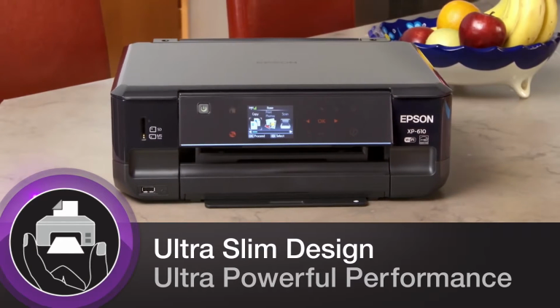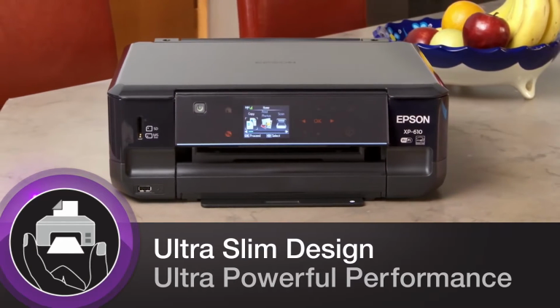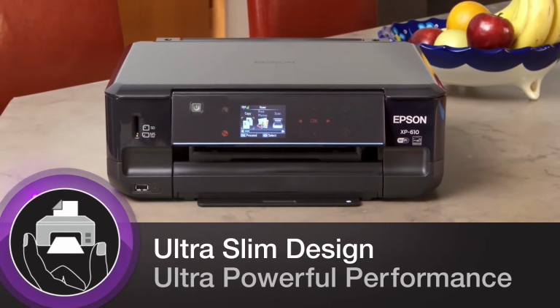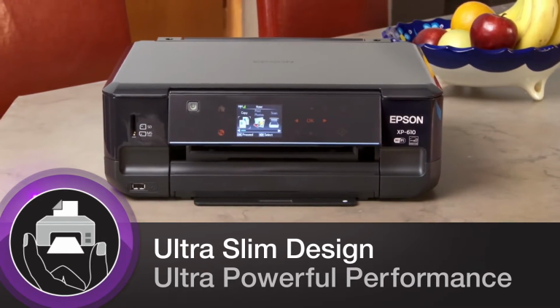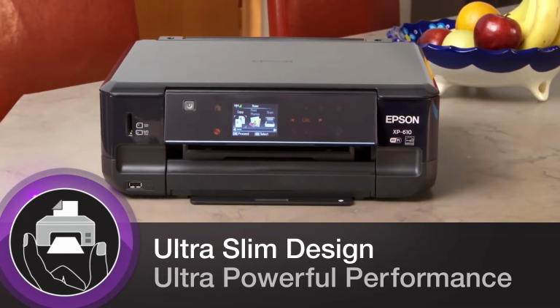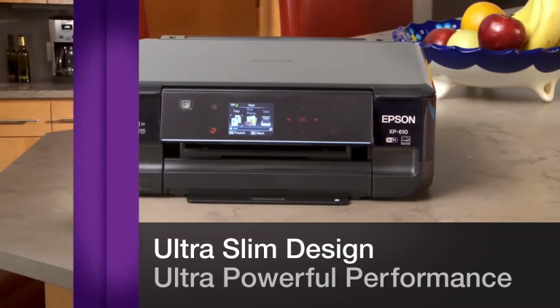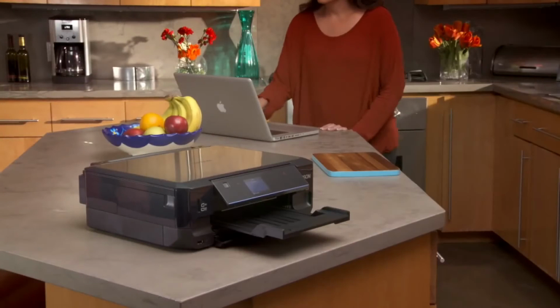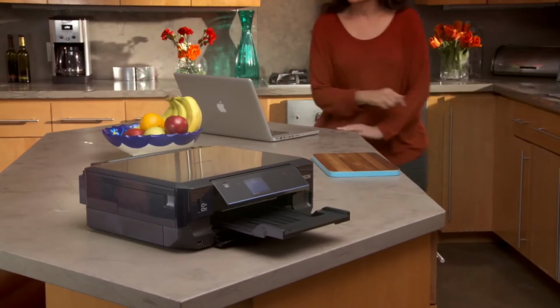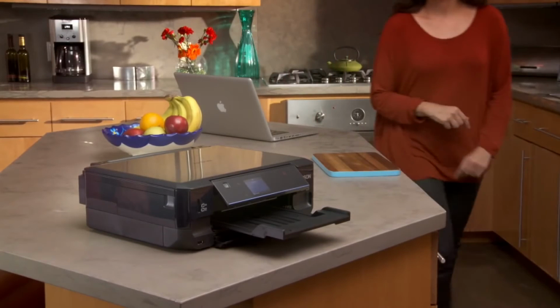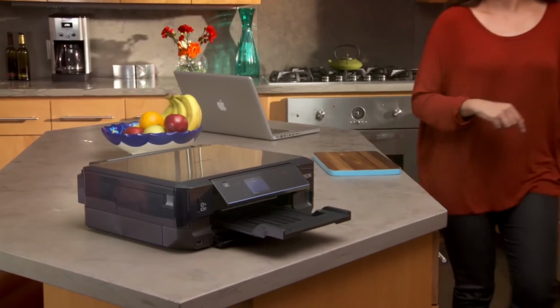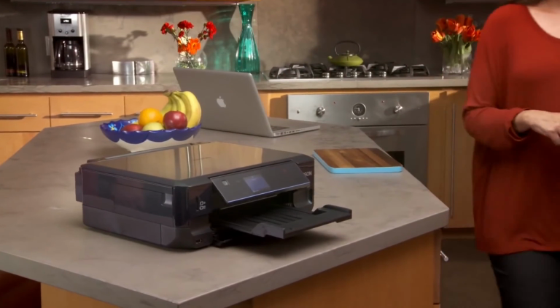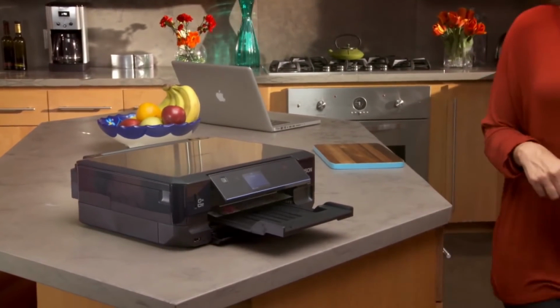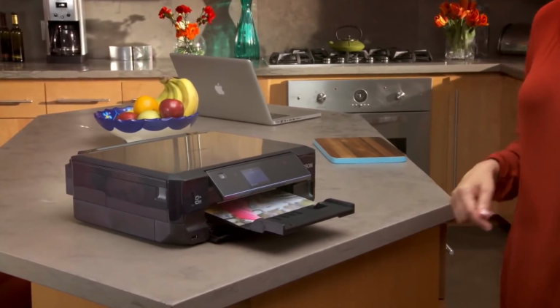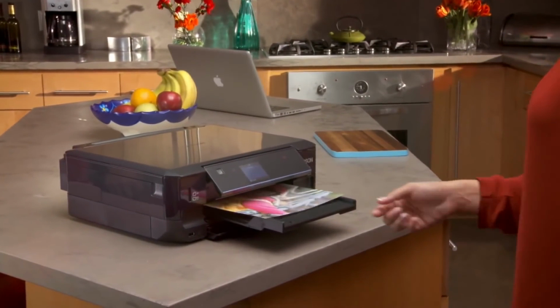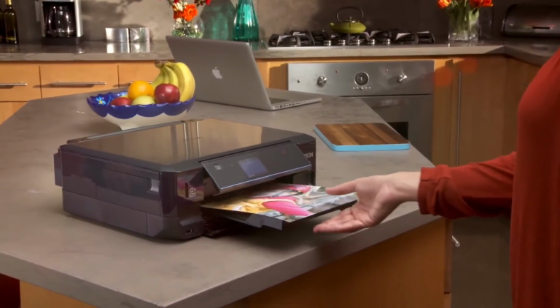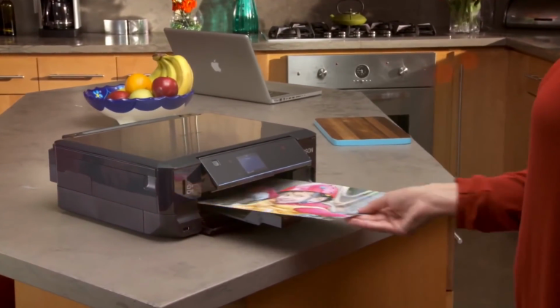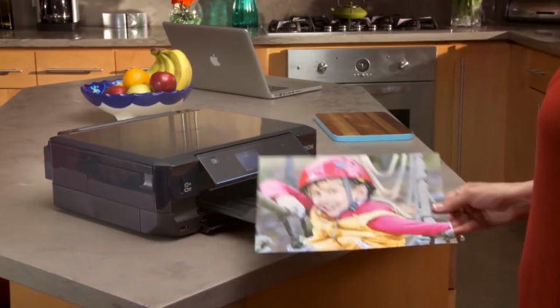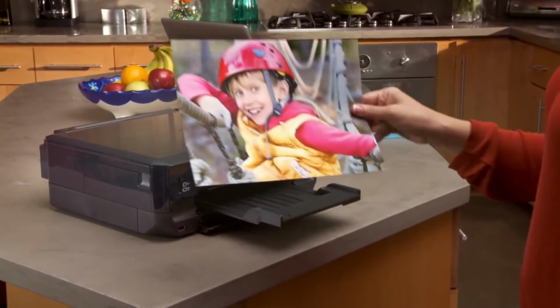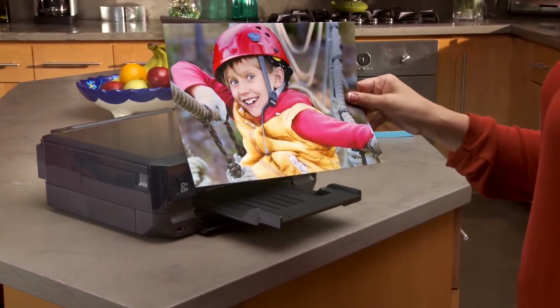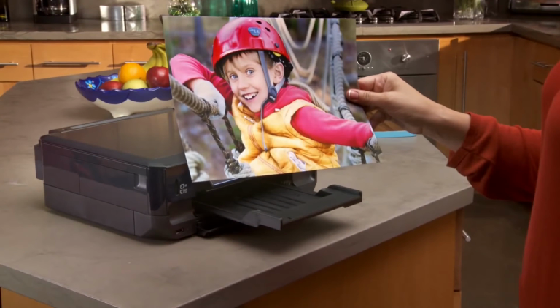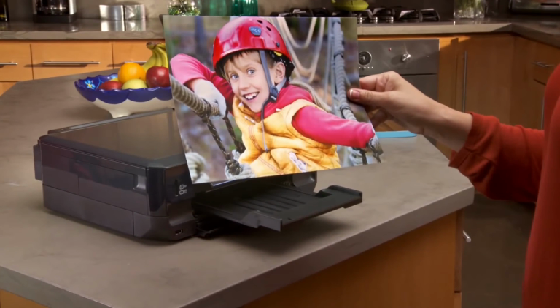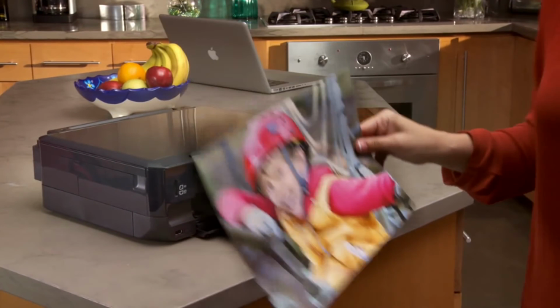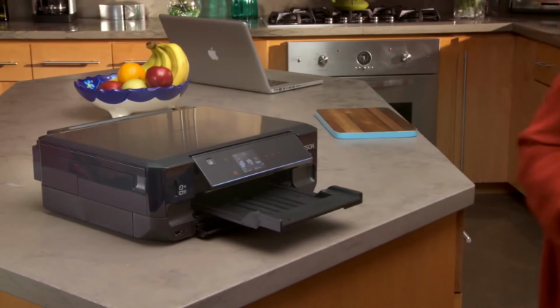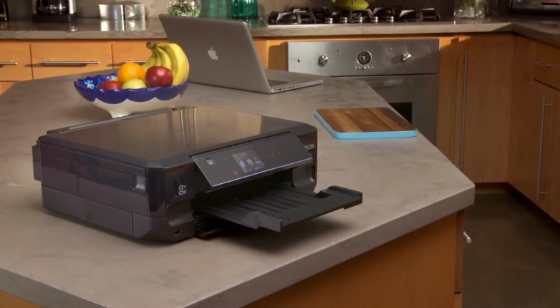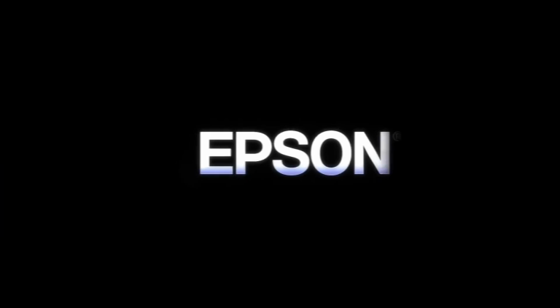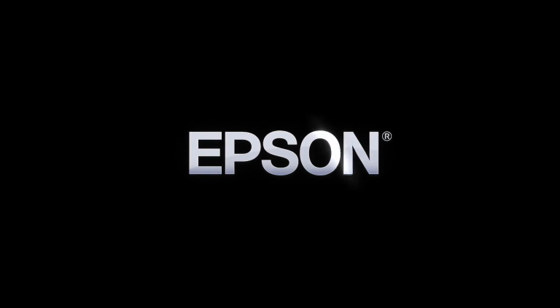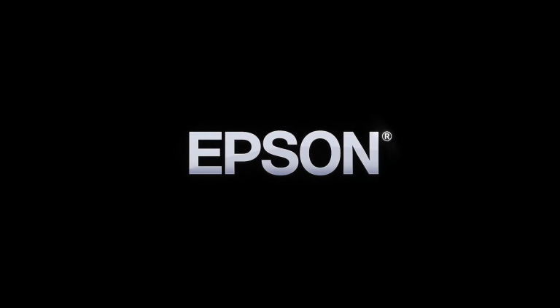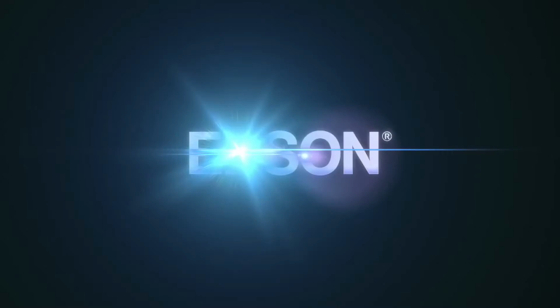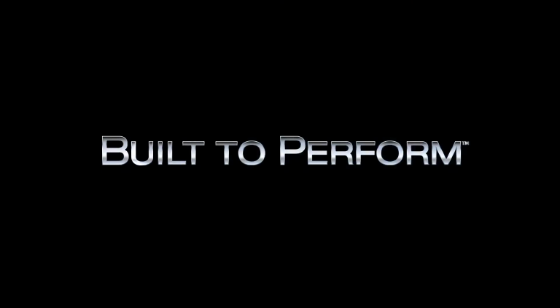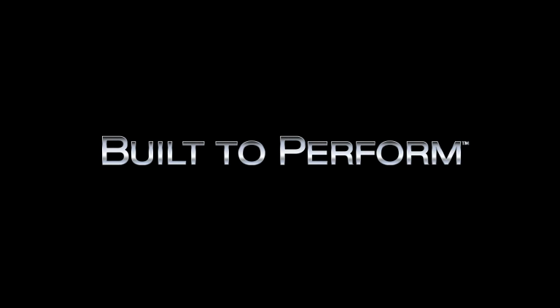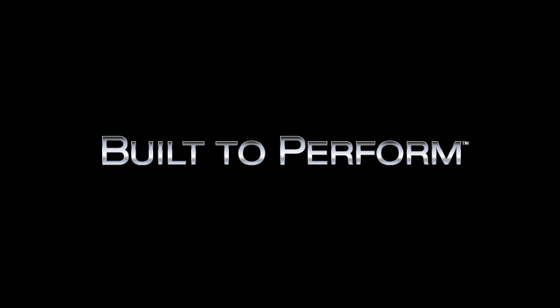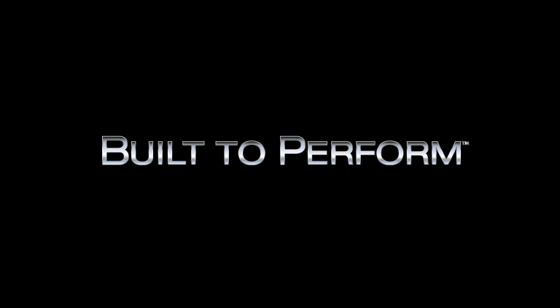Combining superior image quality with high performance, the Expression Premium XP610 helps you make your best impression. Epson. Built to perform.